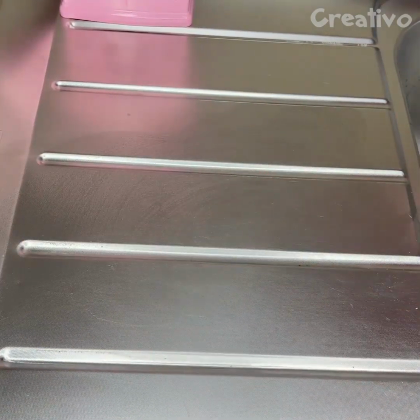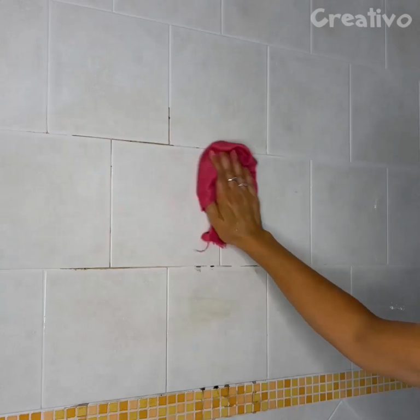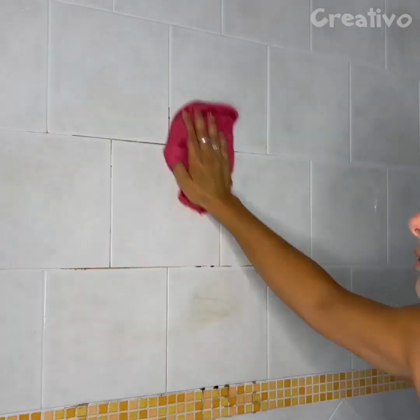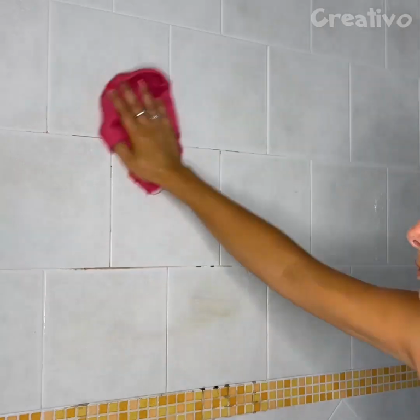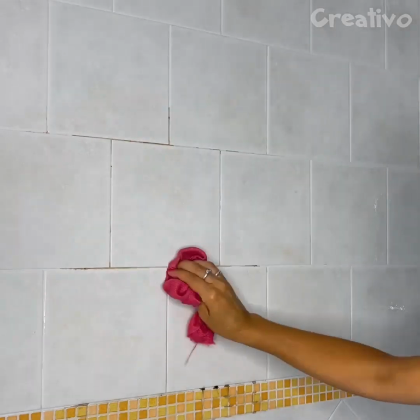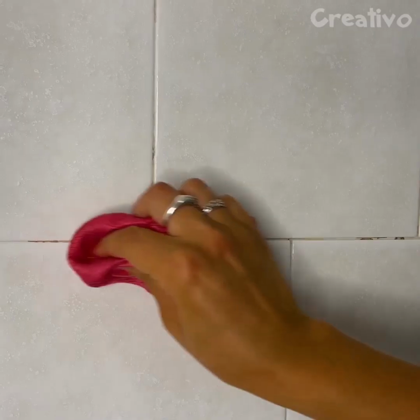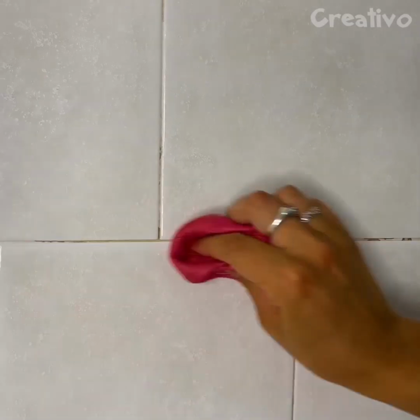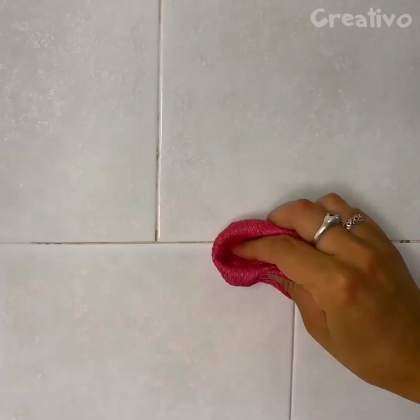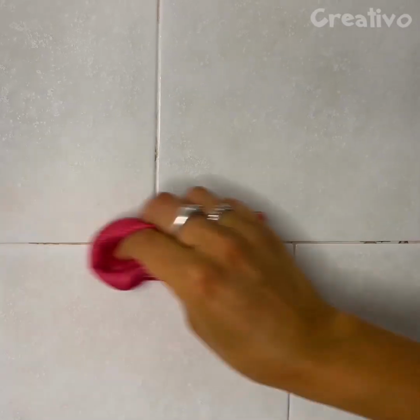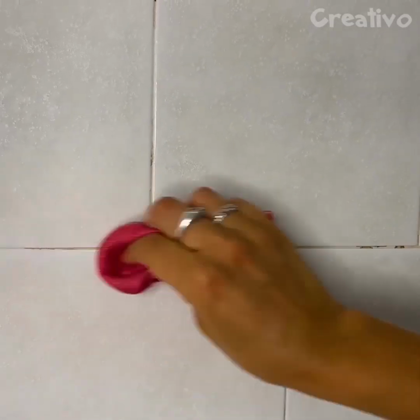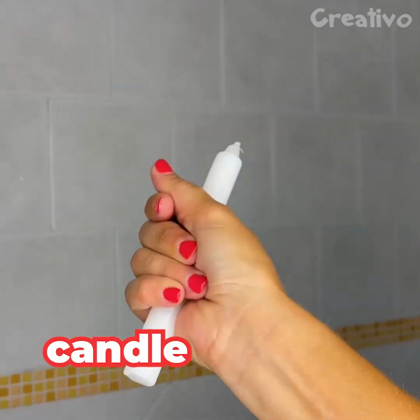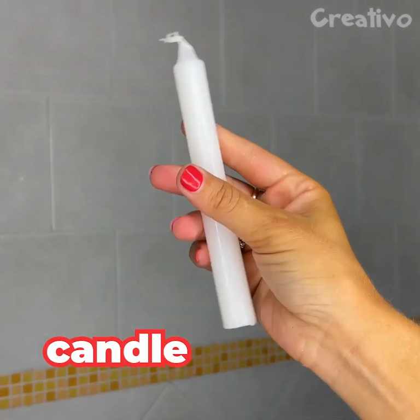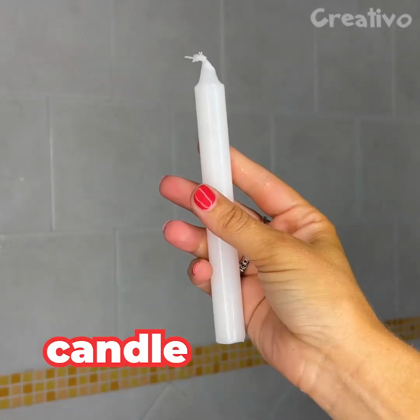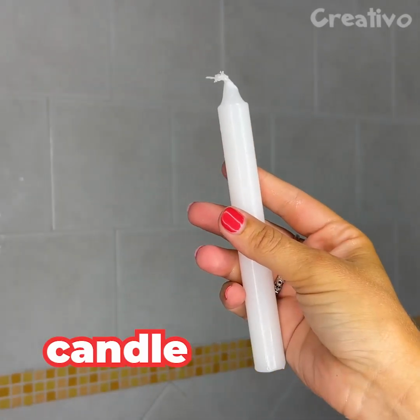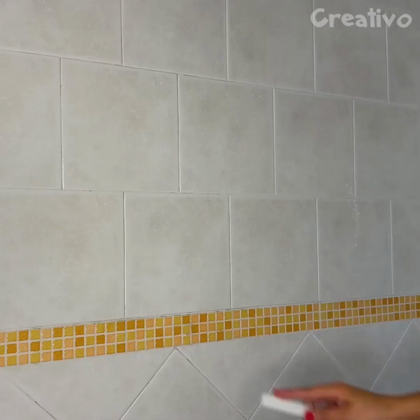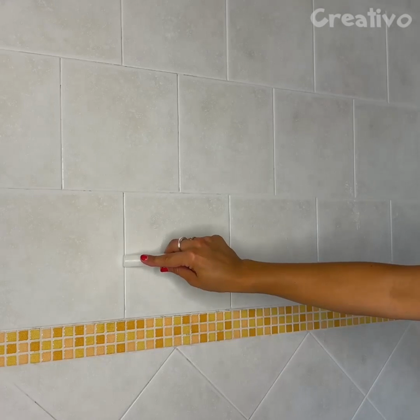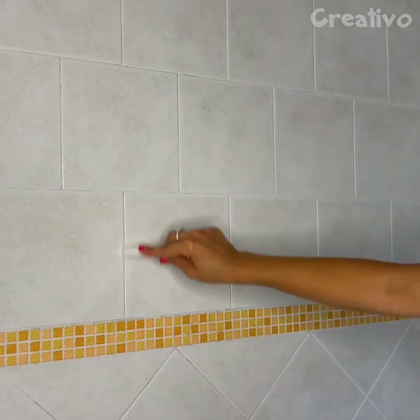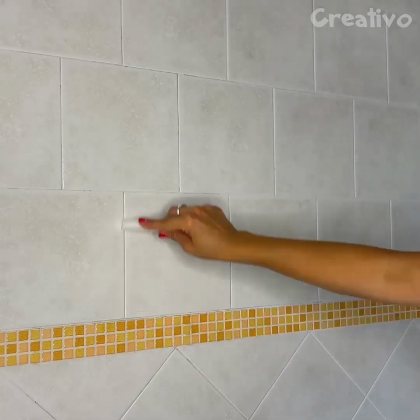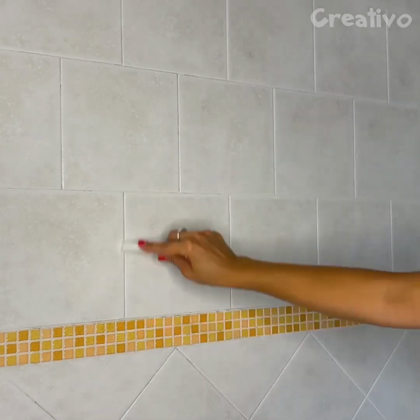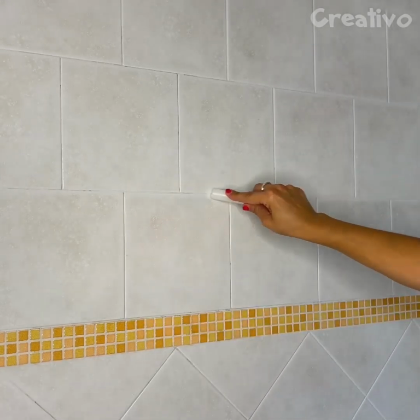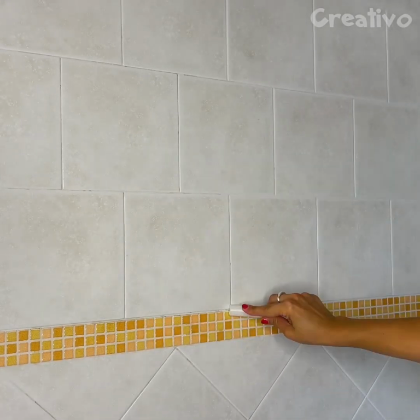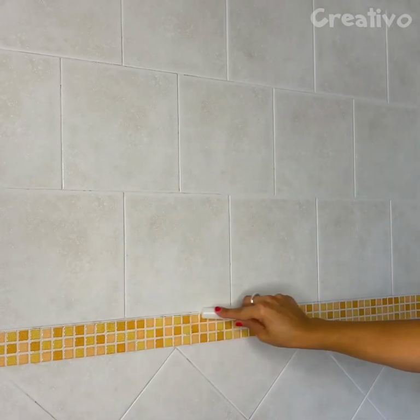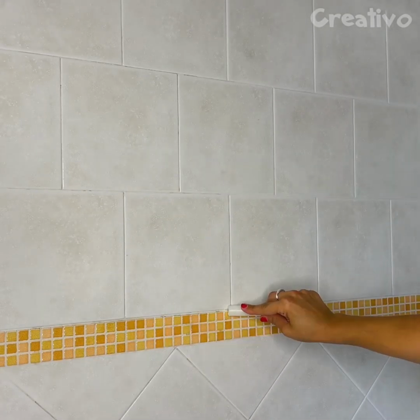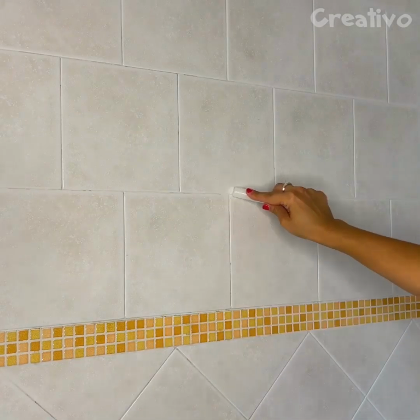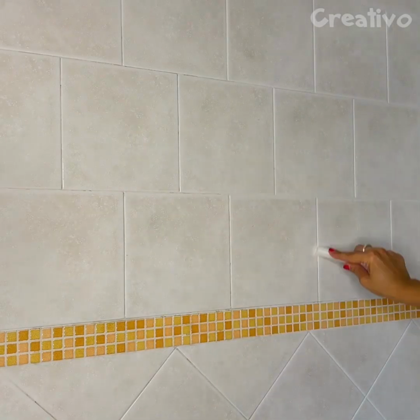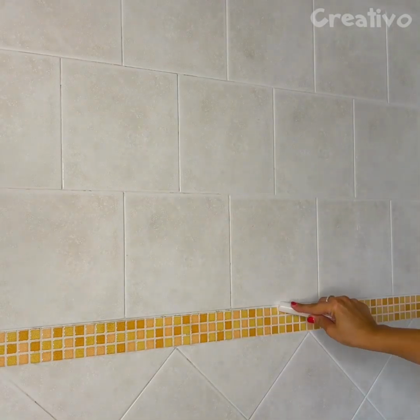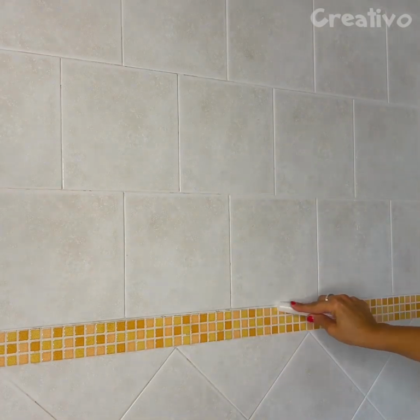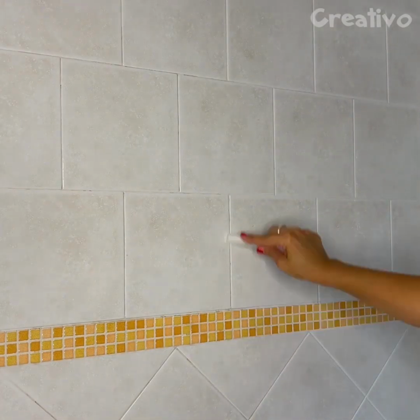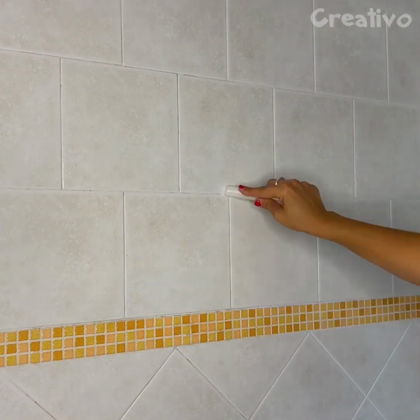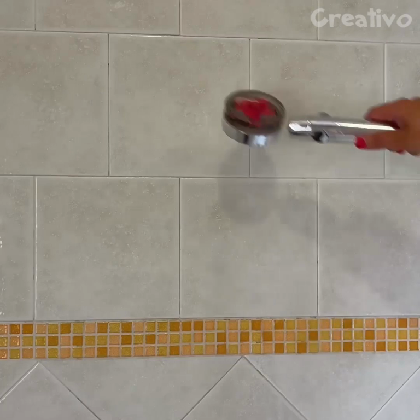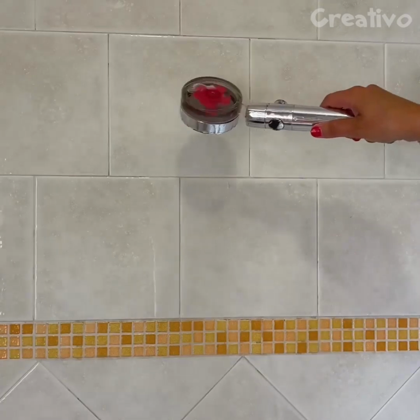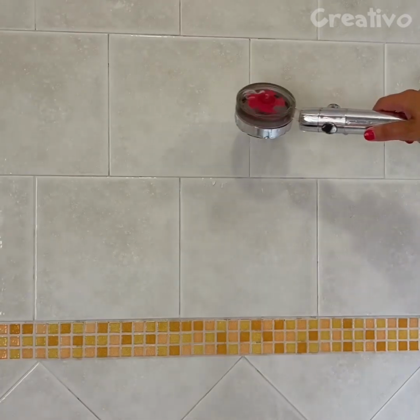To stop grouting from turning black, use candle wax. The wax creates a waterproof film that will protect the grouting from mold, keeping it cleaner for longer.